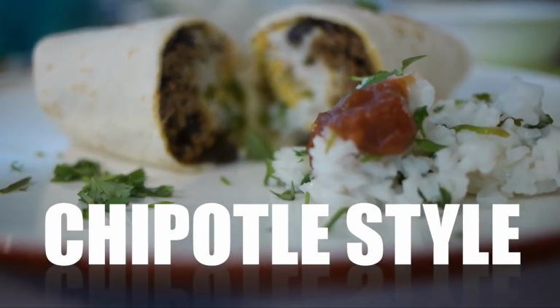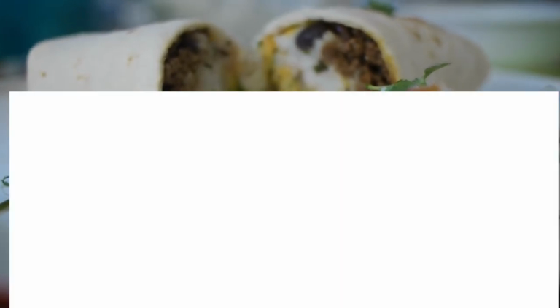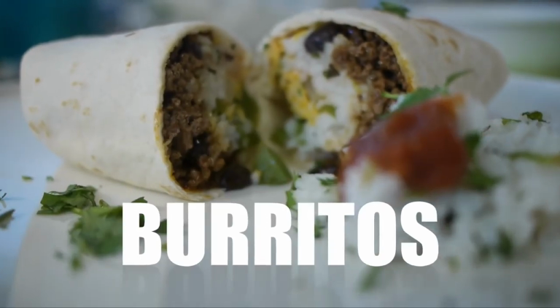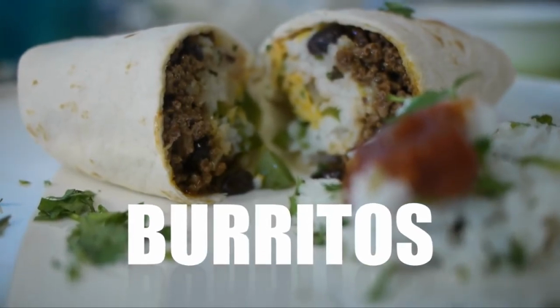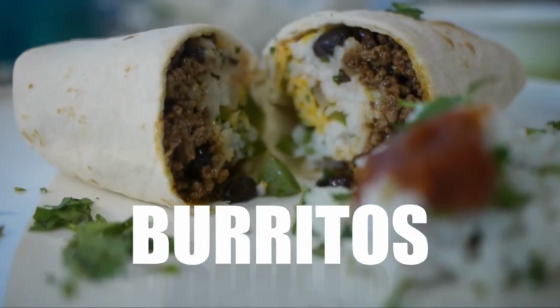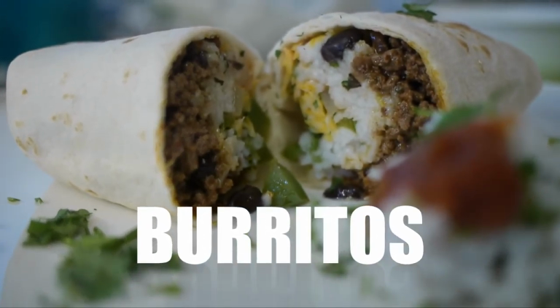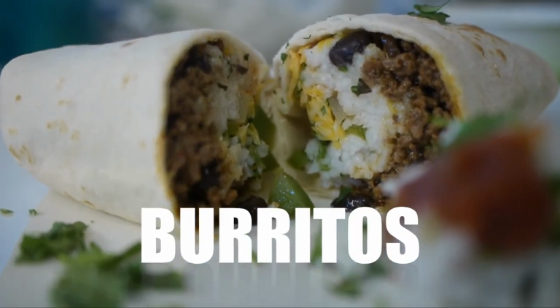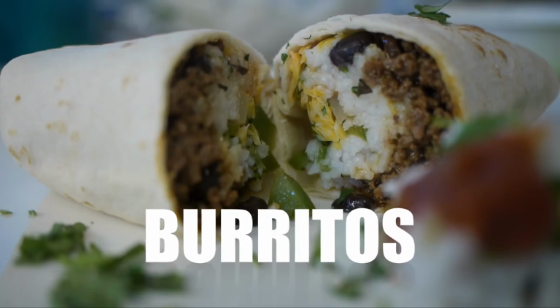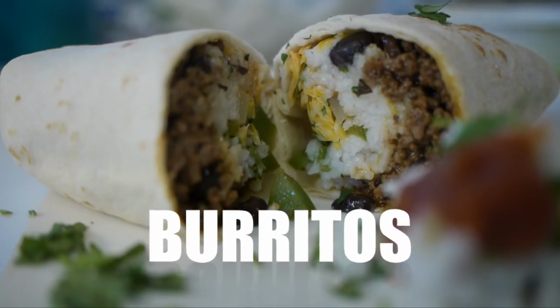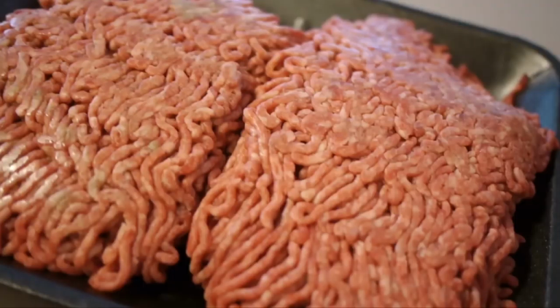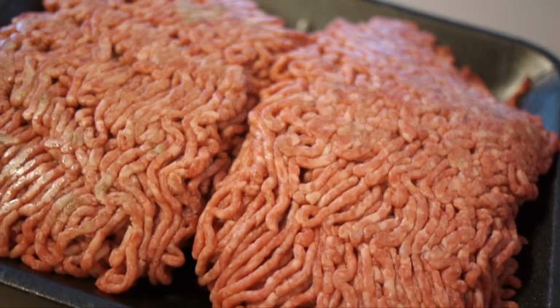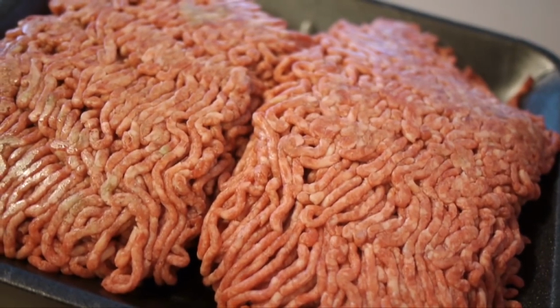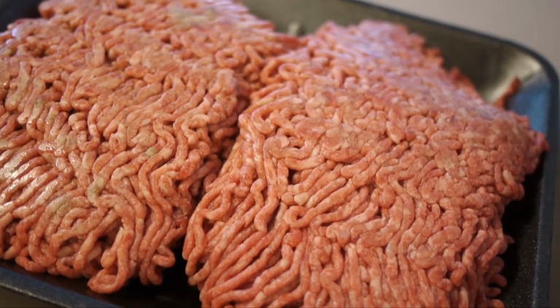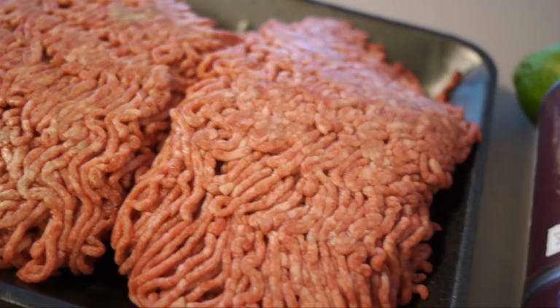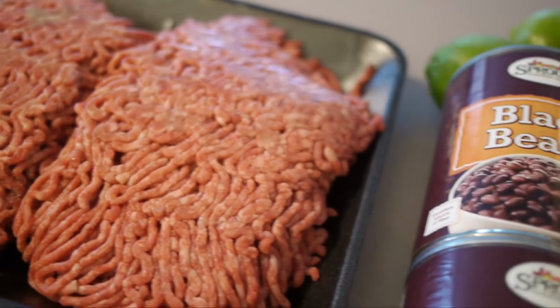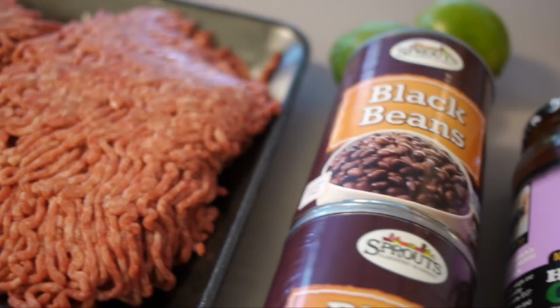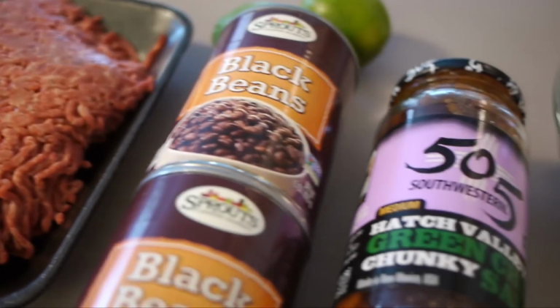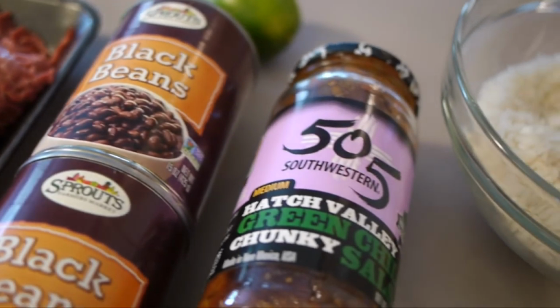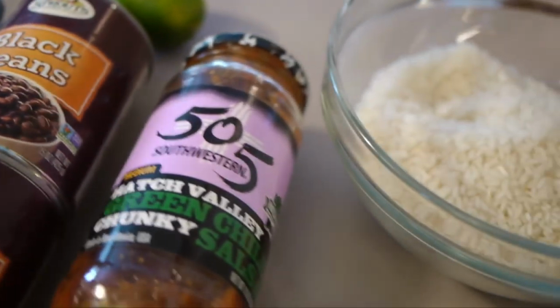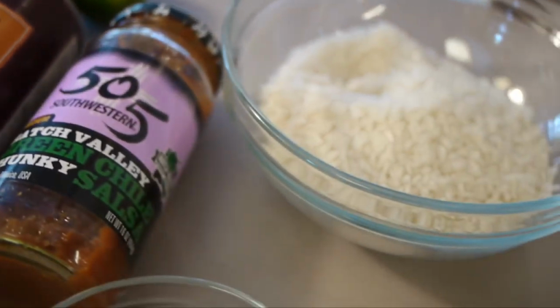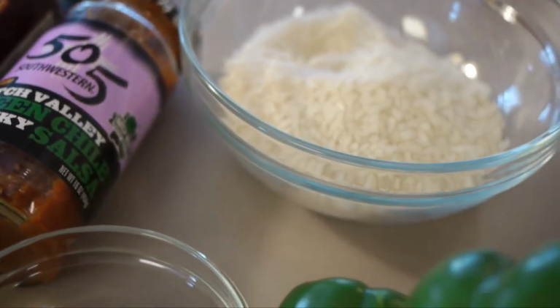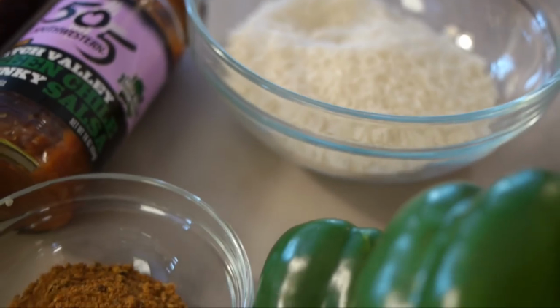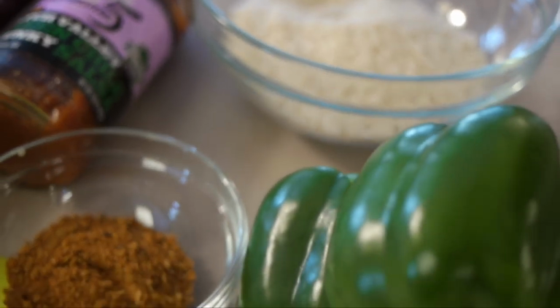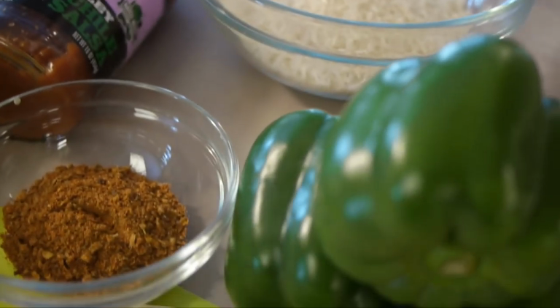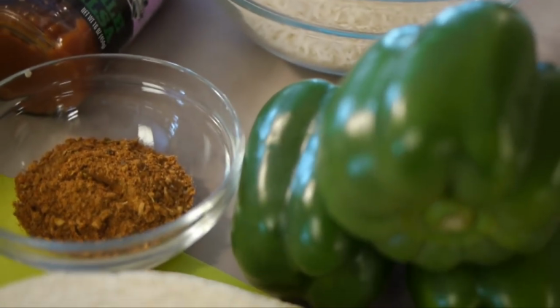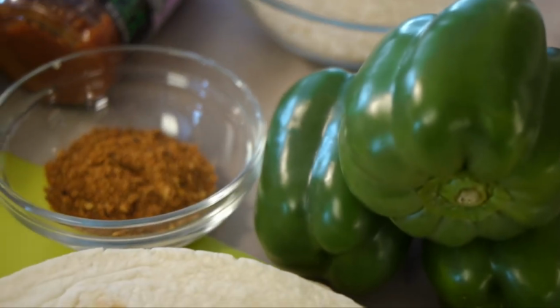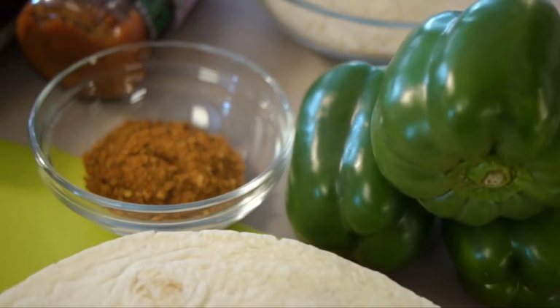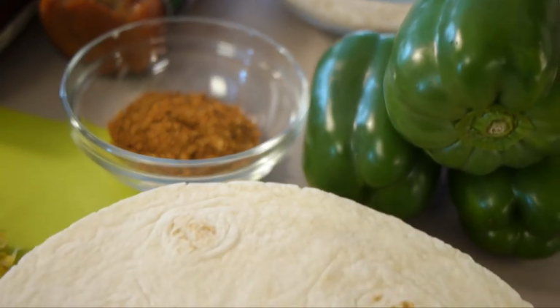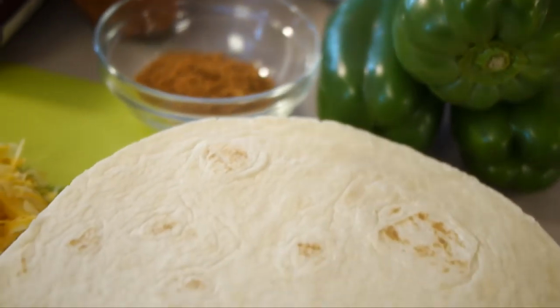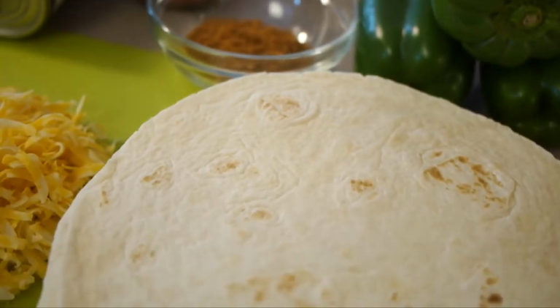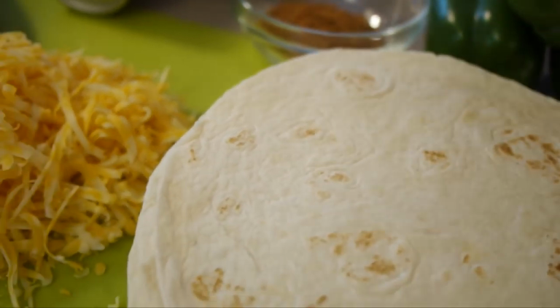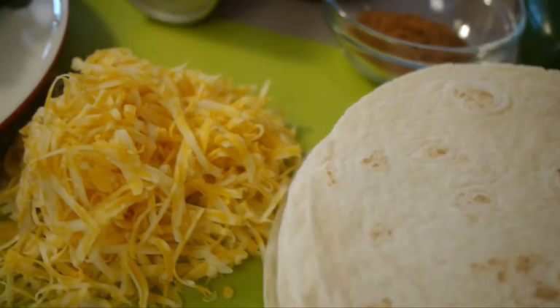I'm going to show you how to make bulk homemade Chipotle style burritos. I'm making this with ground beef, rice, peppers, and a small amount of cheese, but you can really use anything in this recipe.